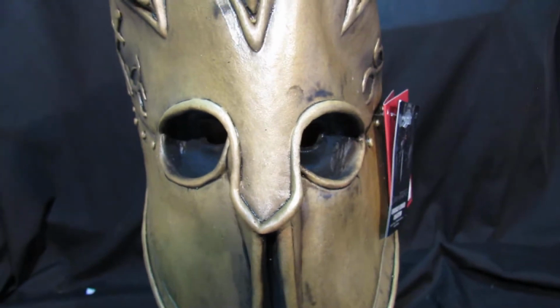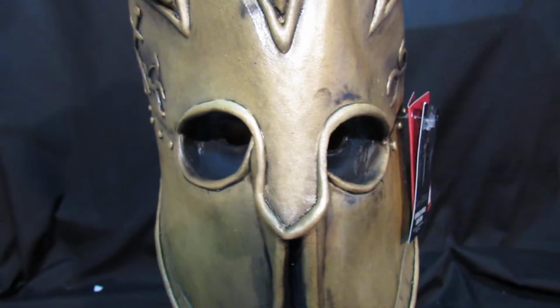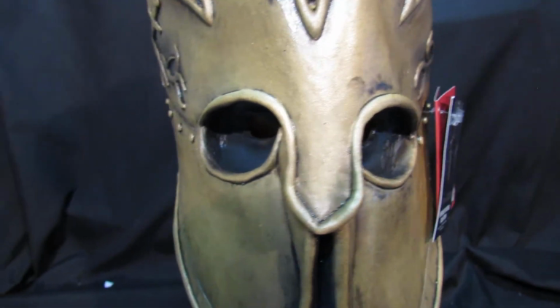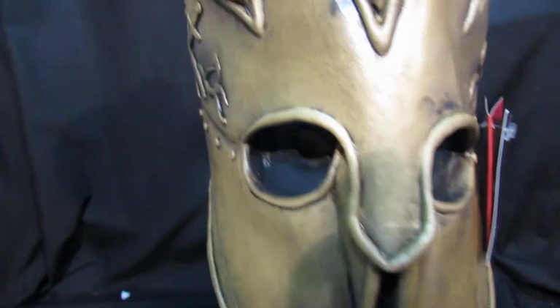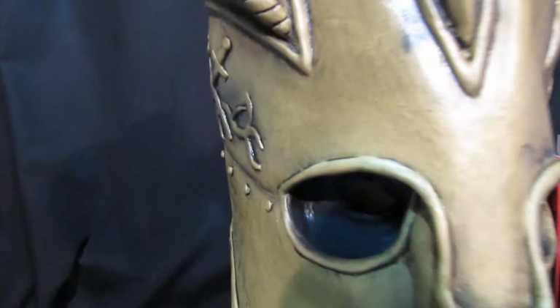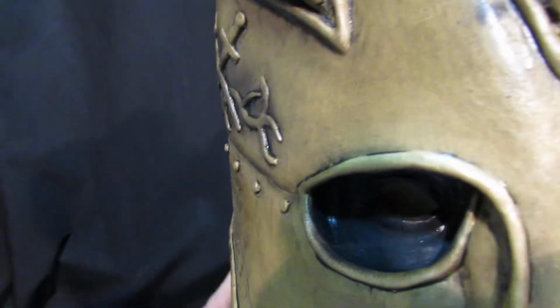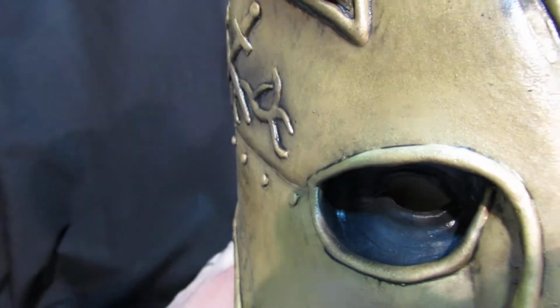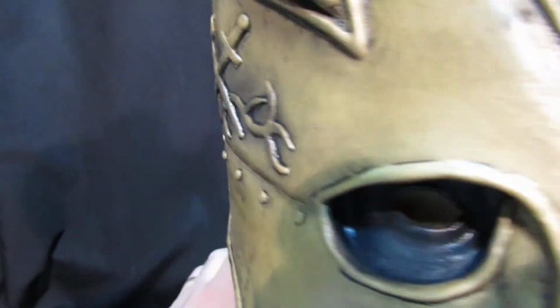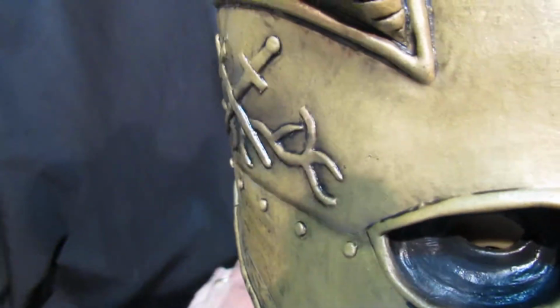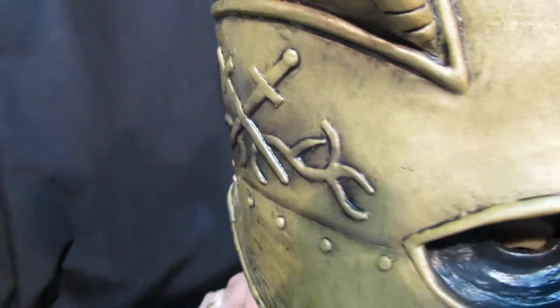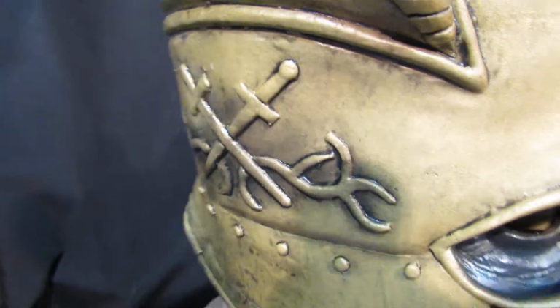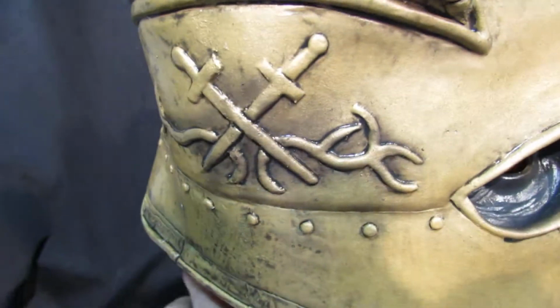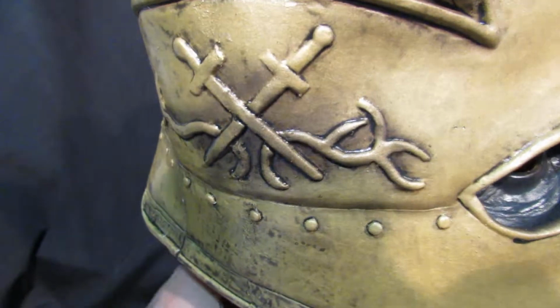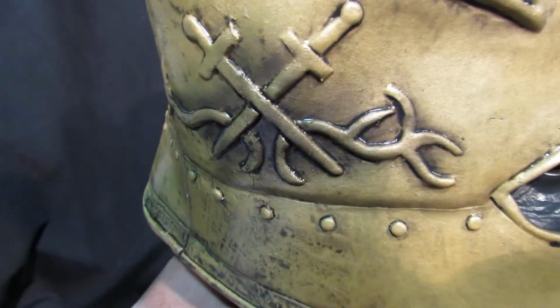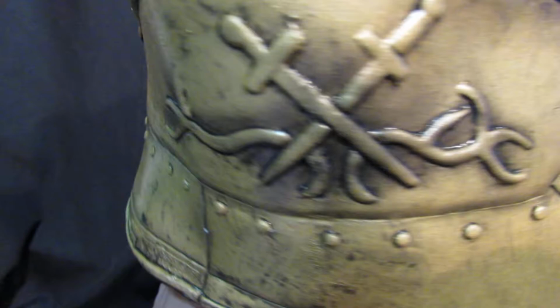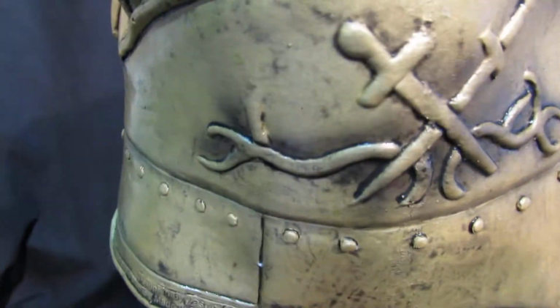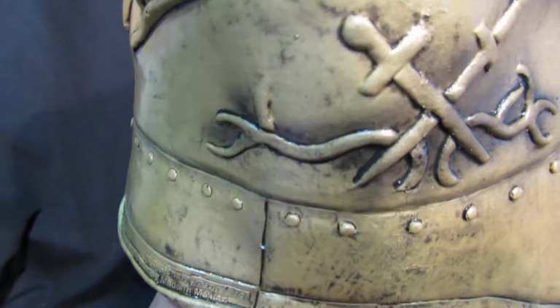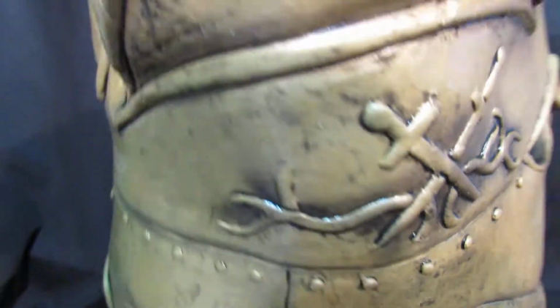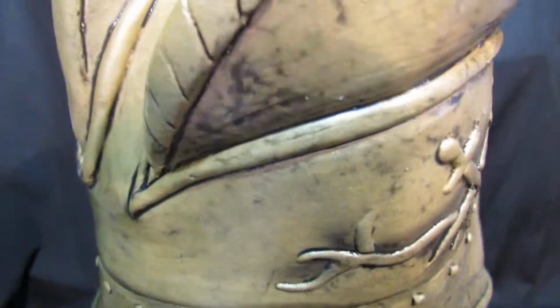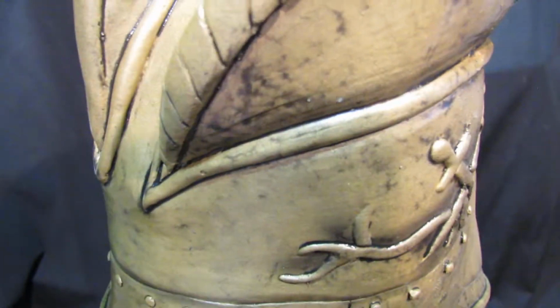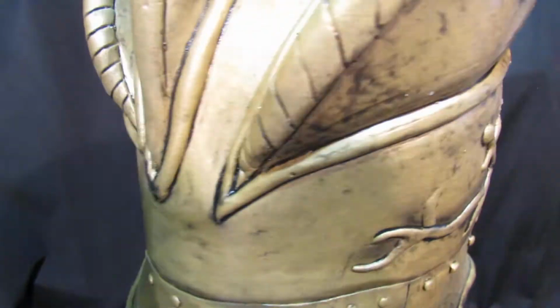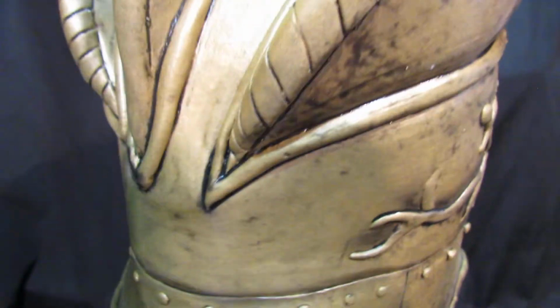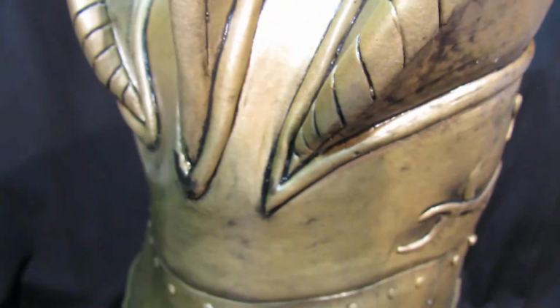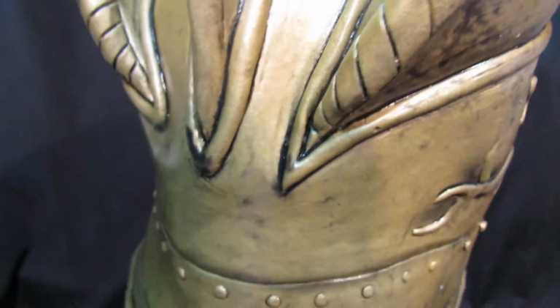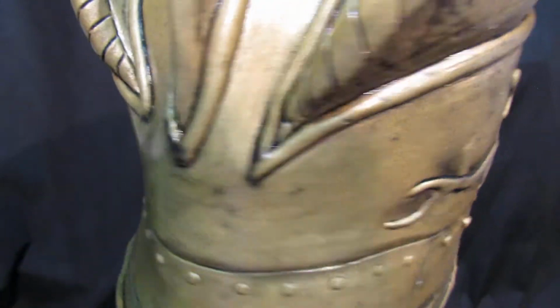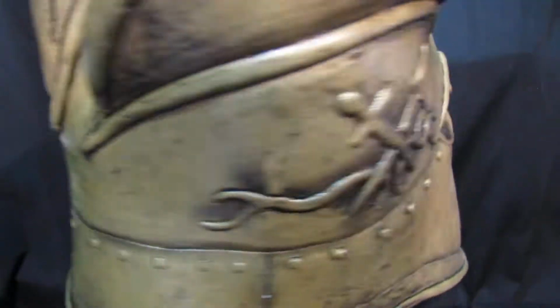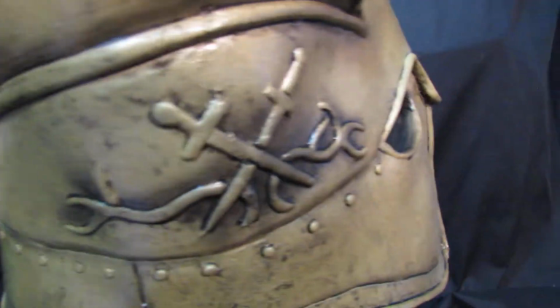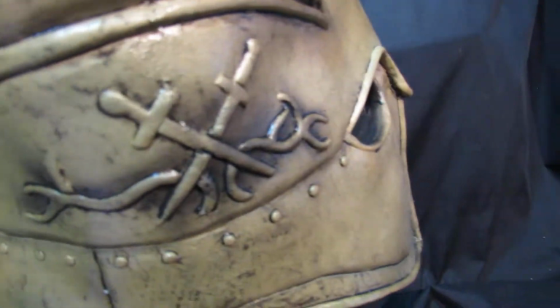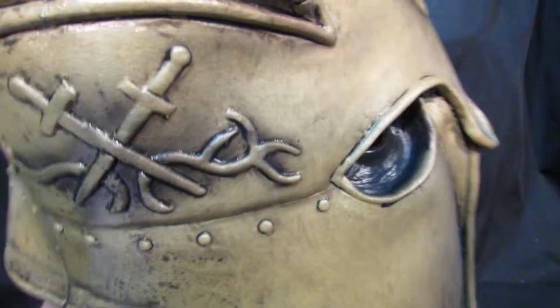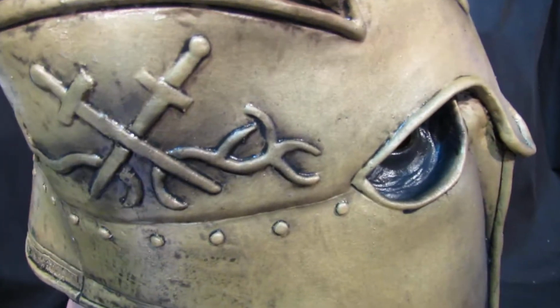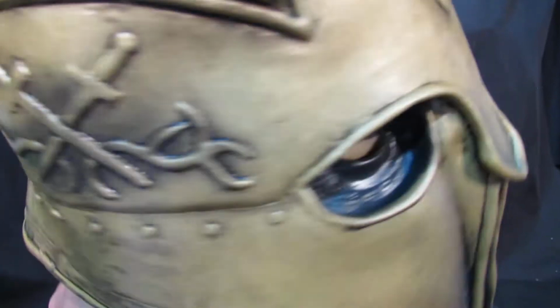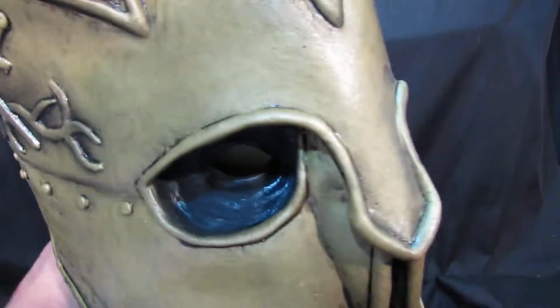Very, very nicely detailed. Made by Trick or Treat Studios, who hold the license for this particular product. All the embellishments on there with its collector tags.